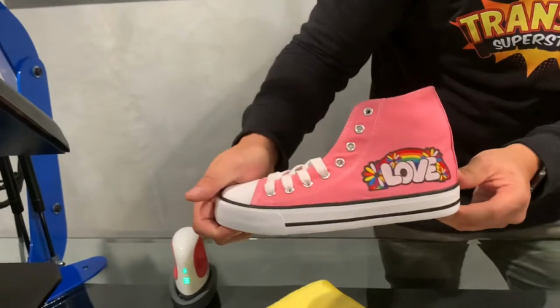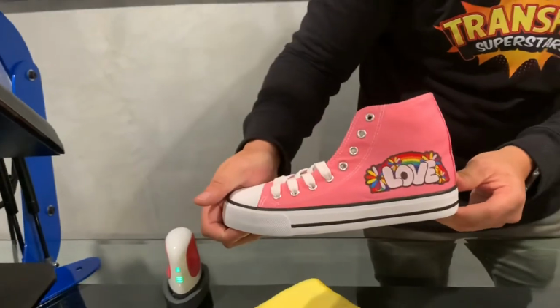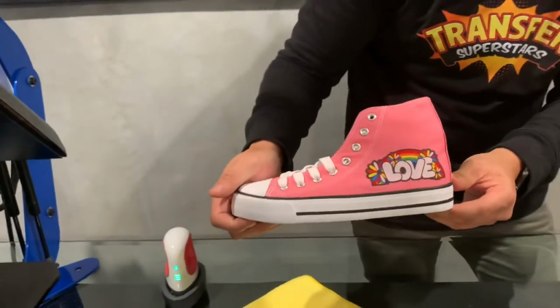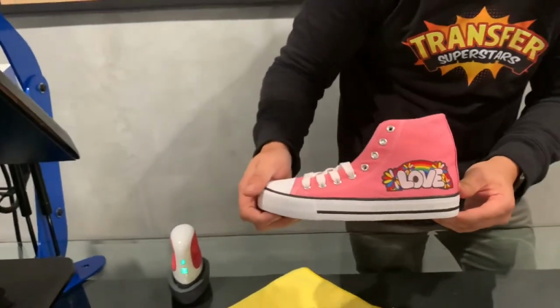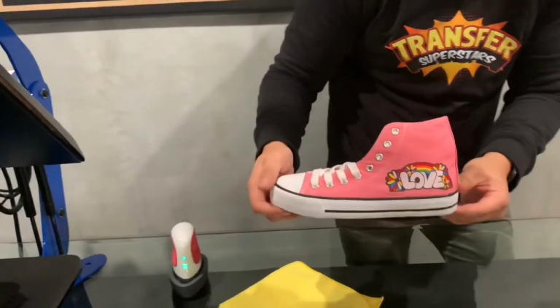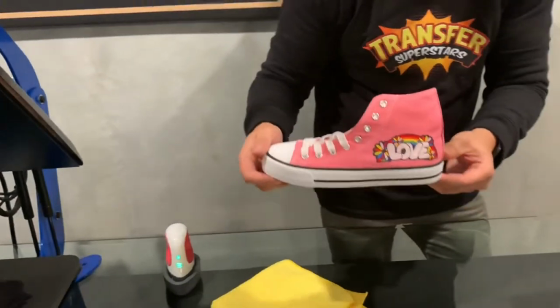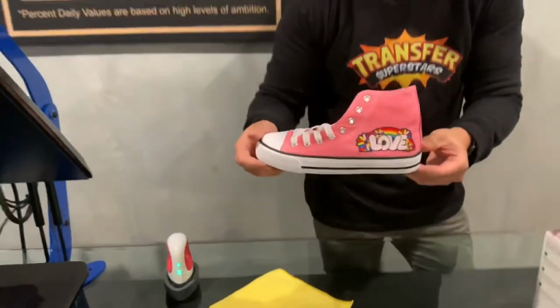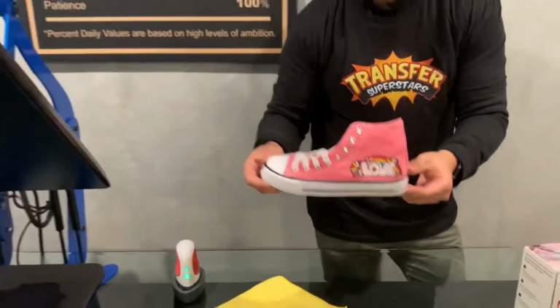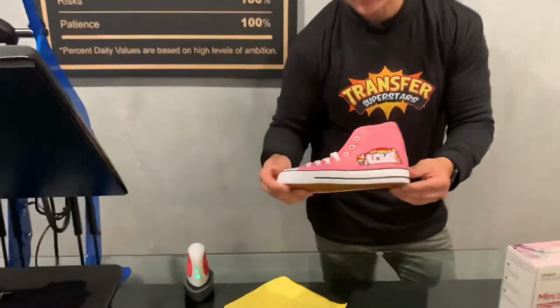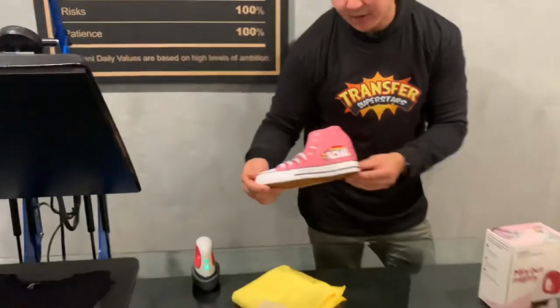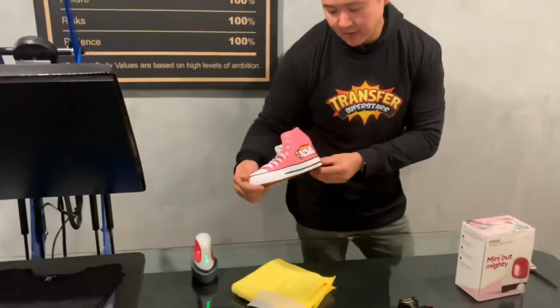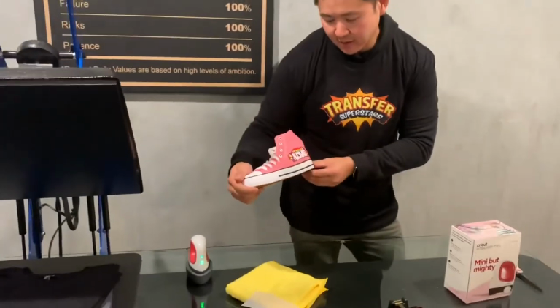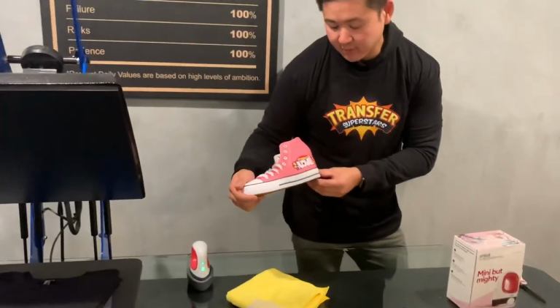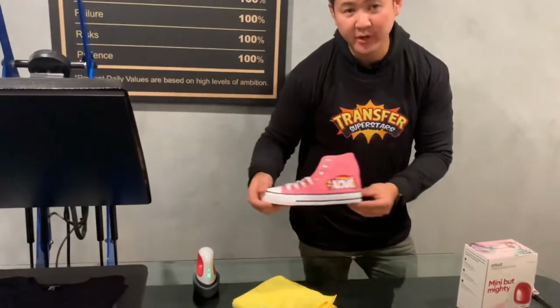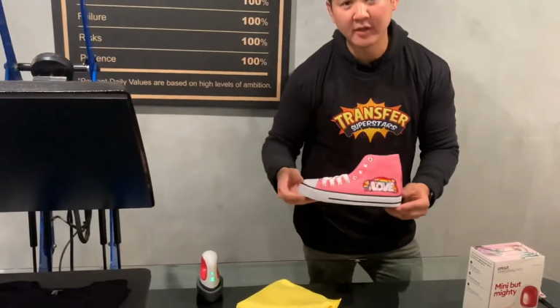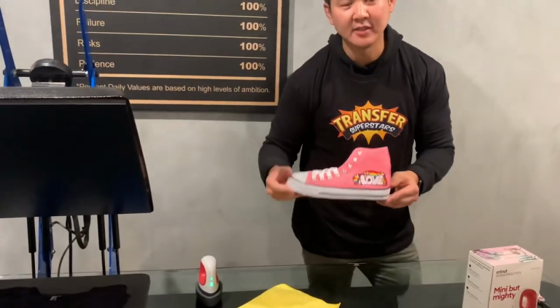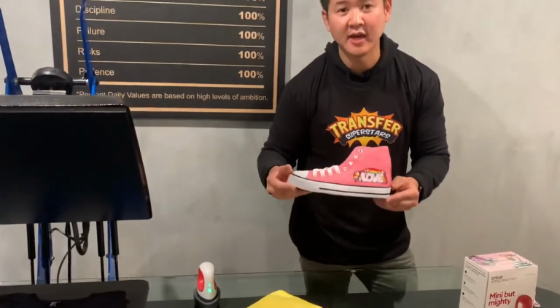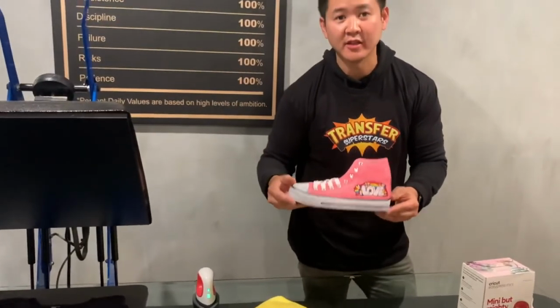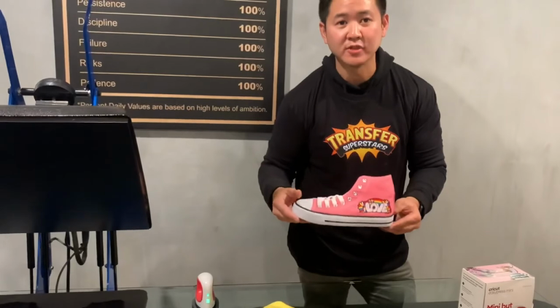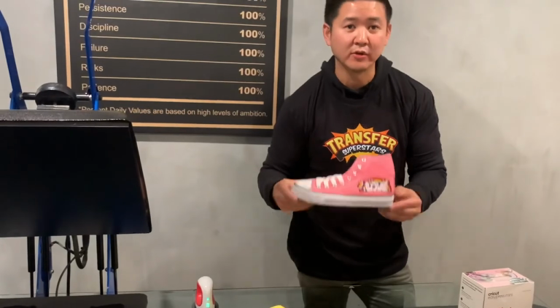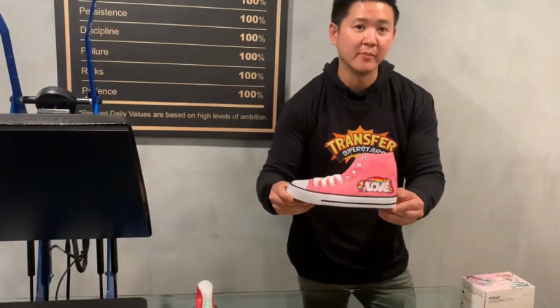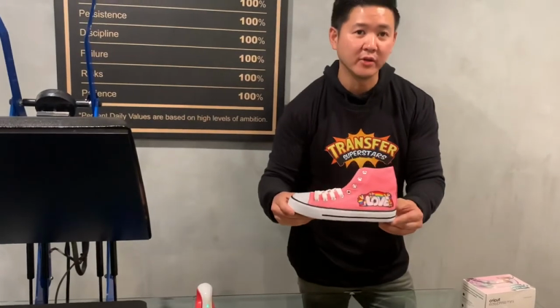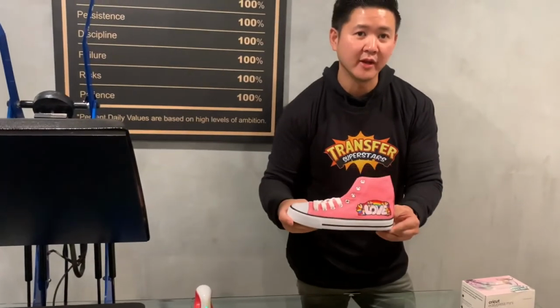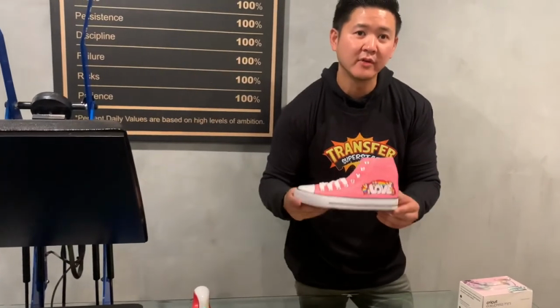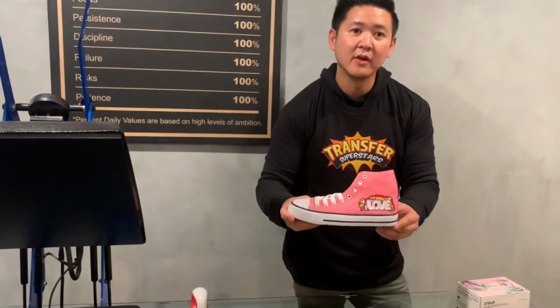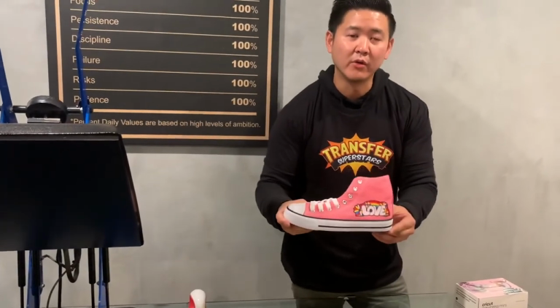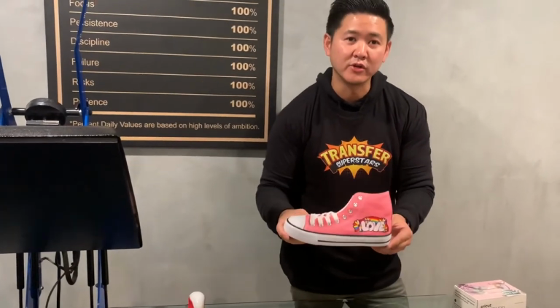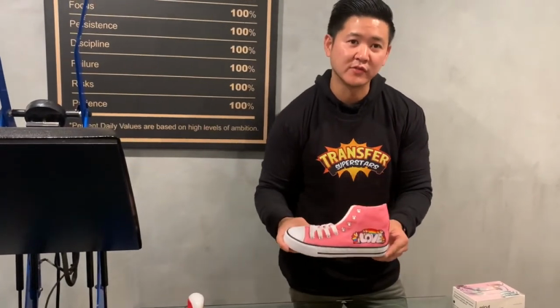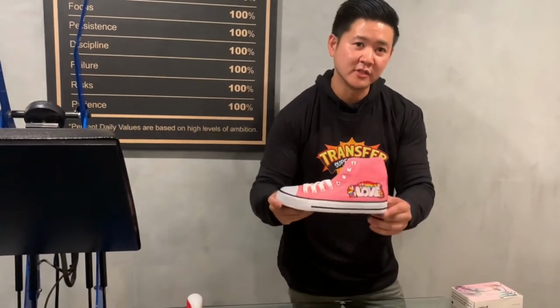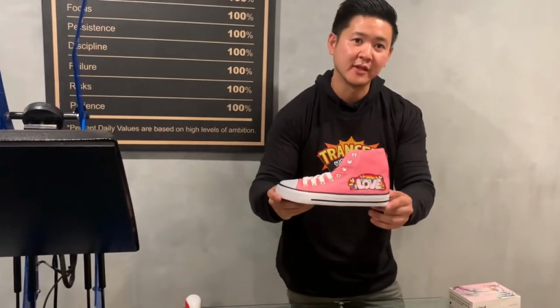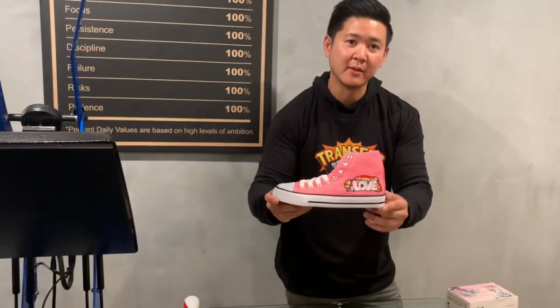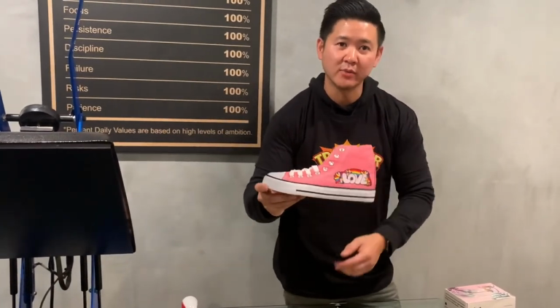I've seen these on Etsy and they're really popular — people are putting all these designs on them. So go ahead and be creative, order your transfers, and press away.